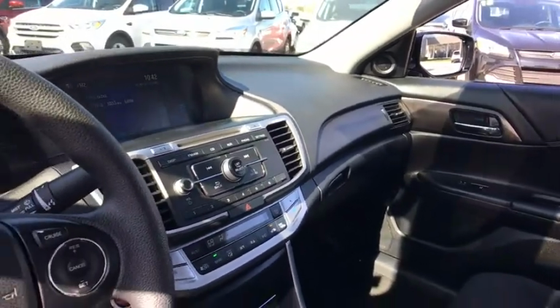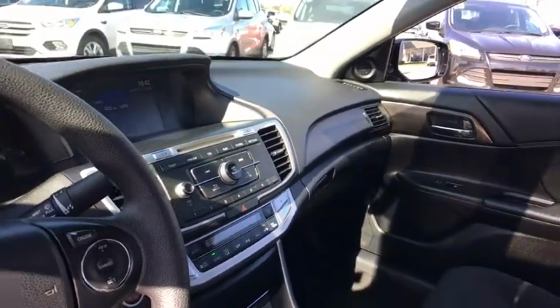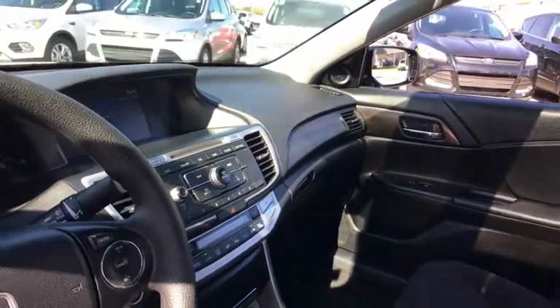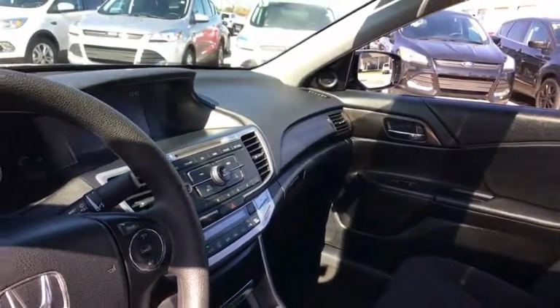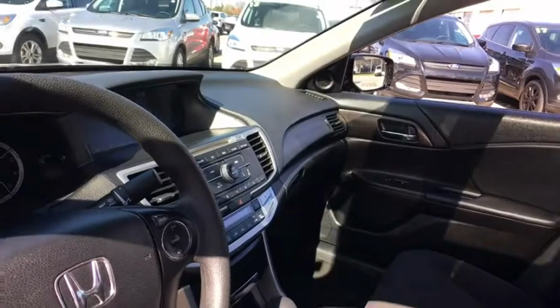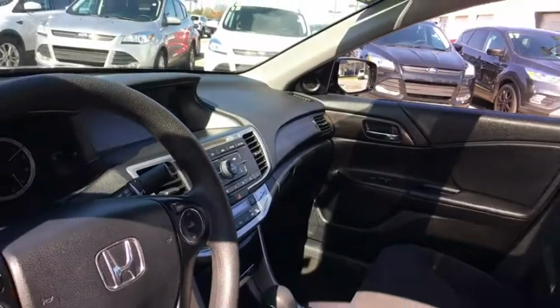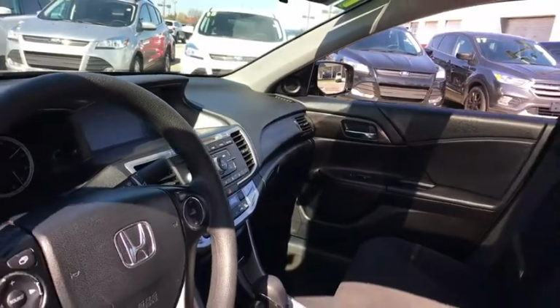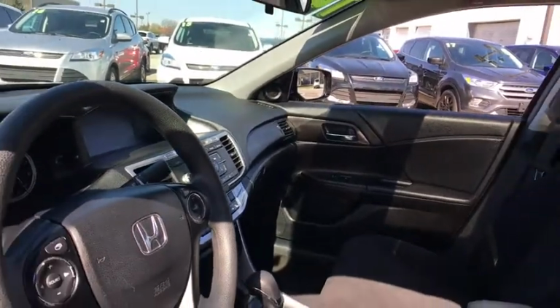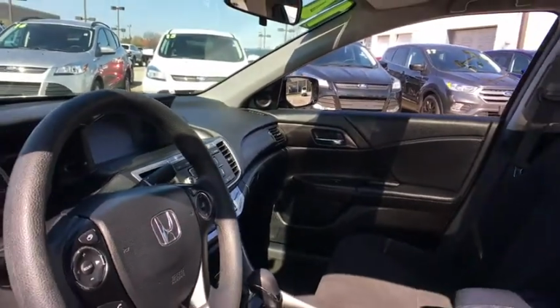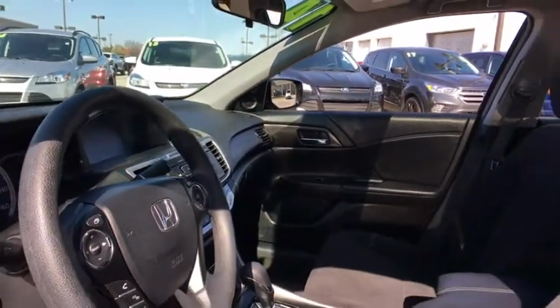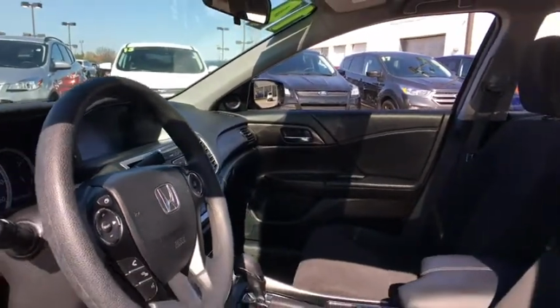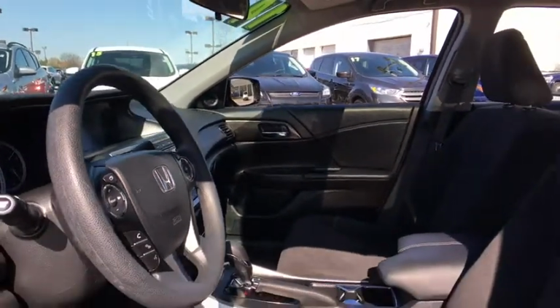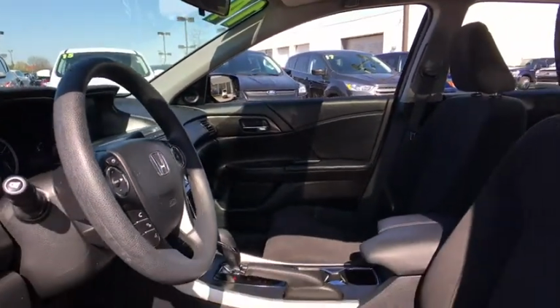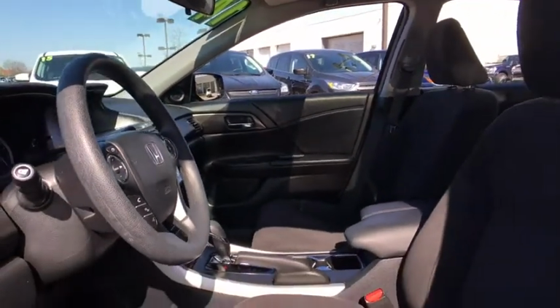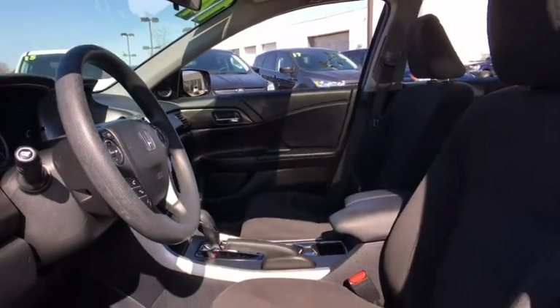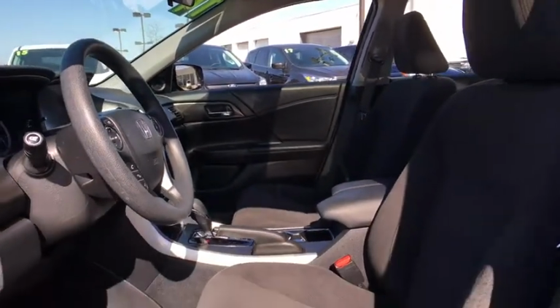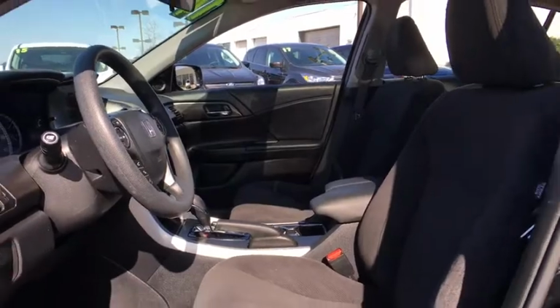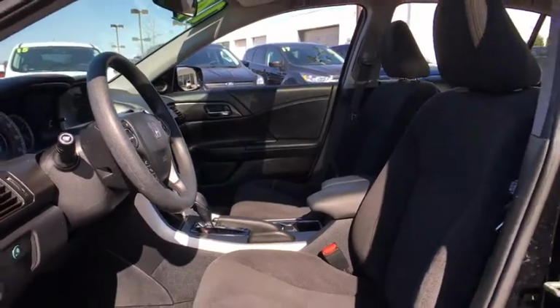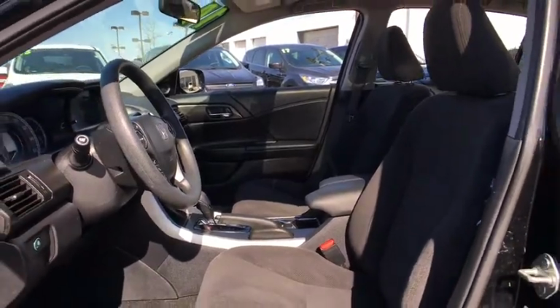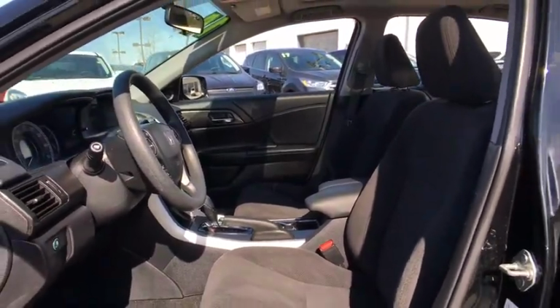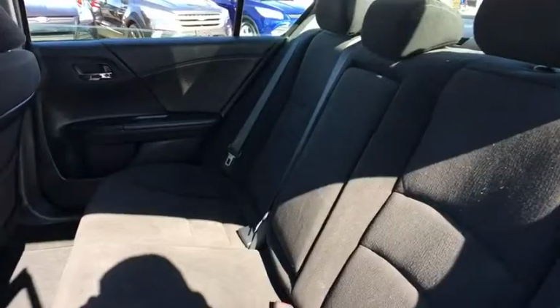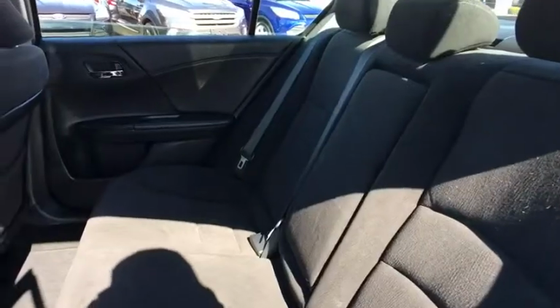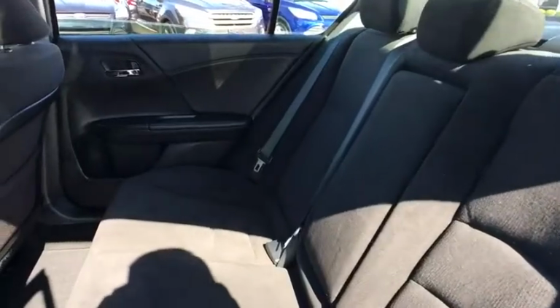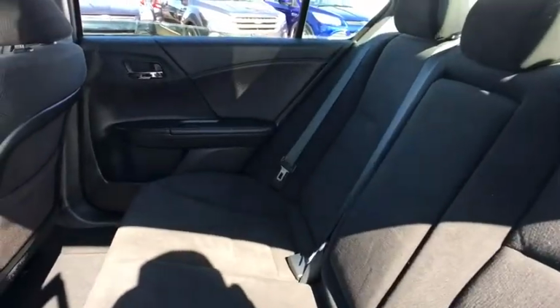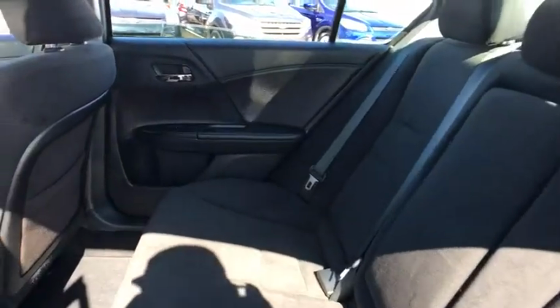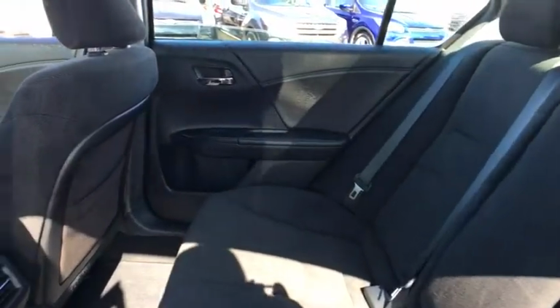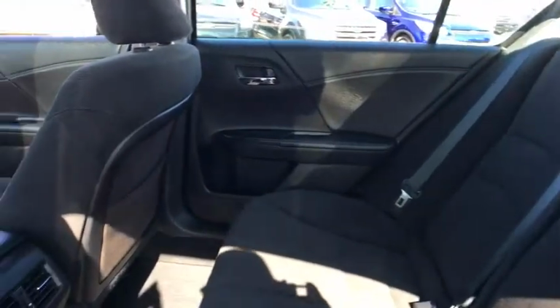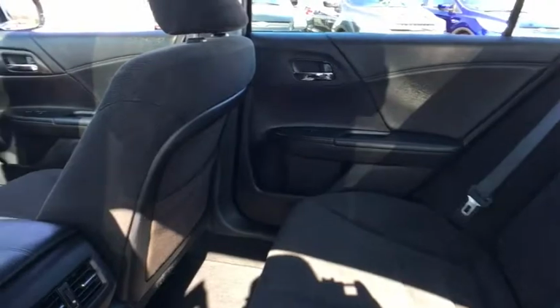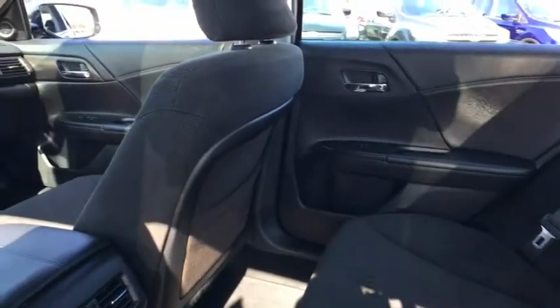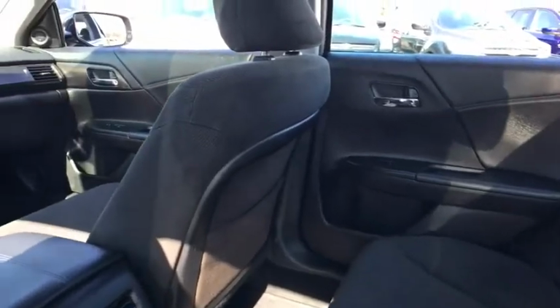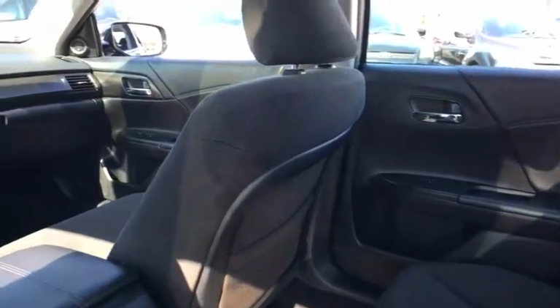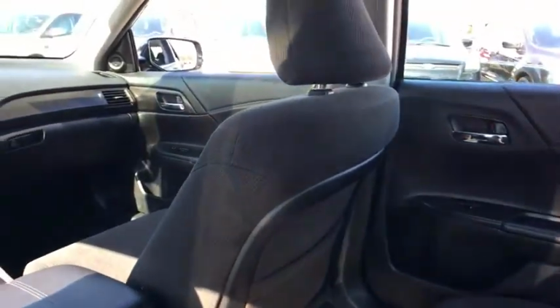Security system. Rear window defroster. CD player. Electronic stability control. Trip computer. Power moonroof. Remote keyless entry. Tachometer. Overhead console. Panic alarm. Brake assist. Come take a test drive today.